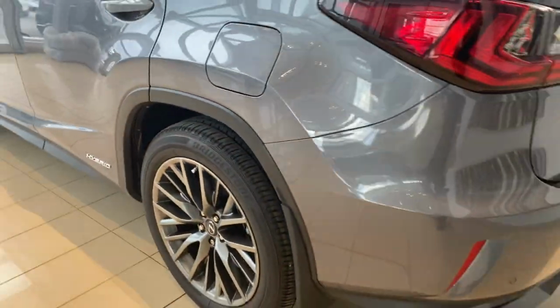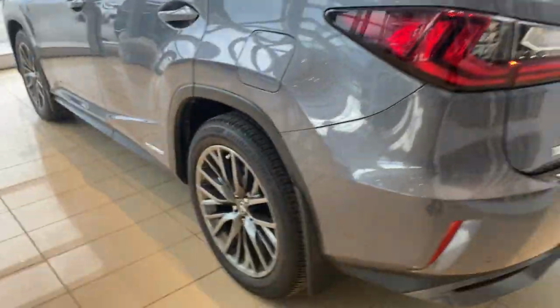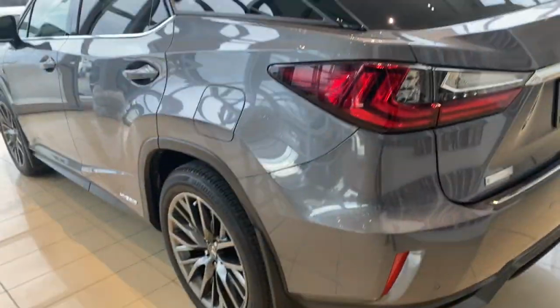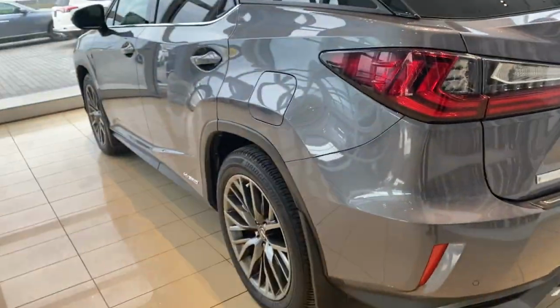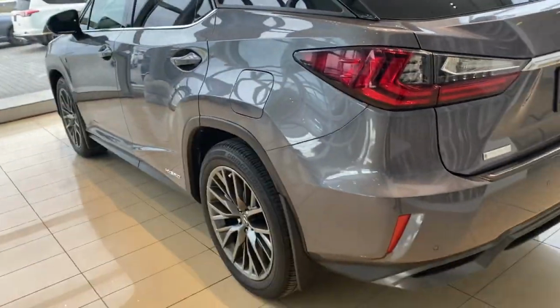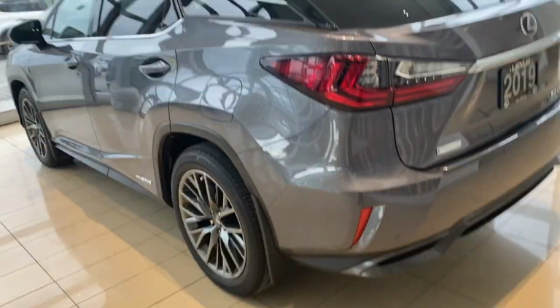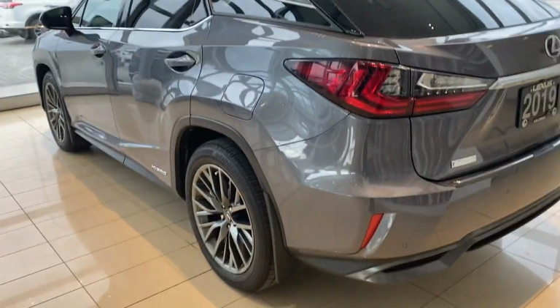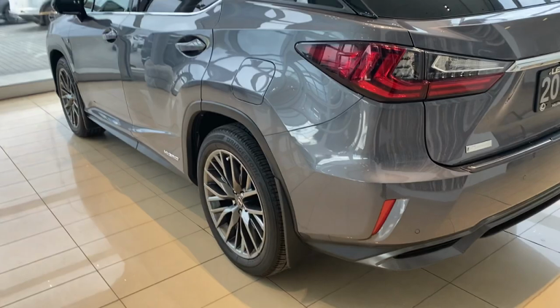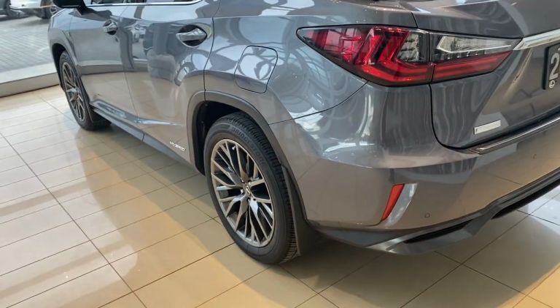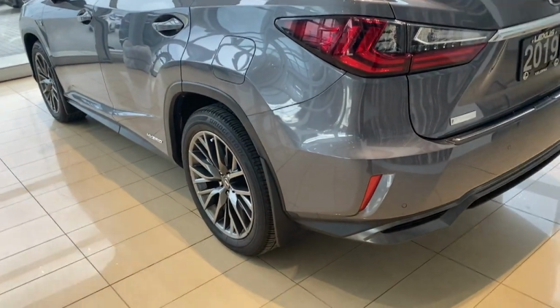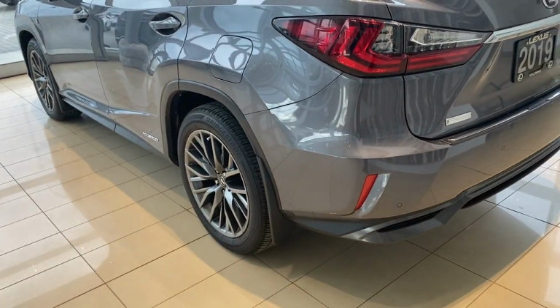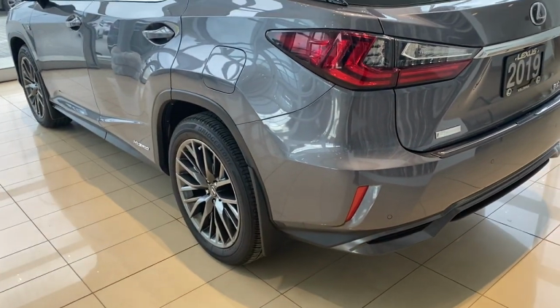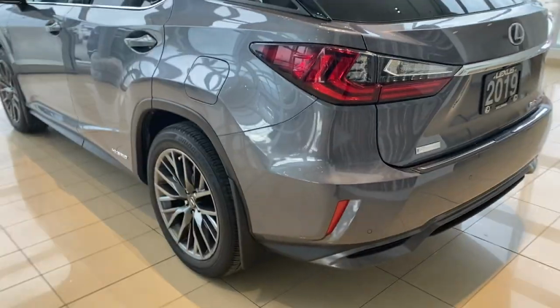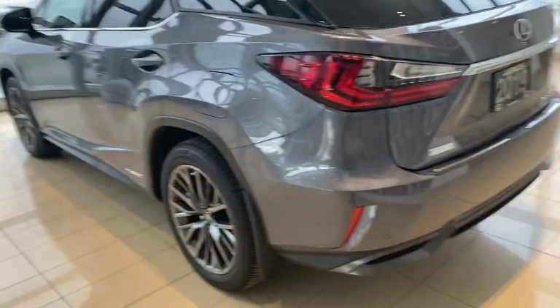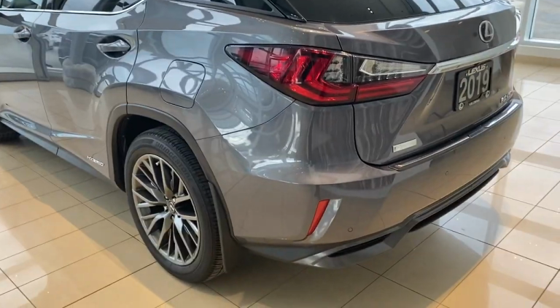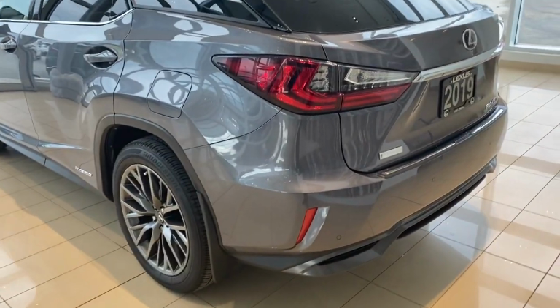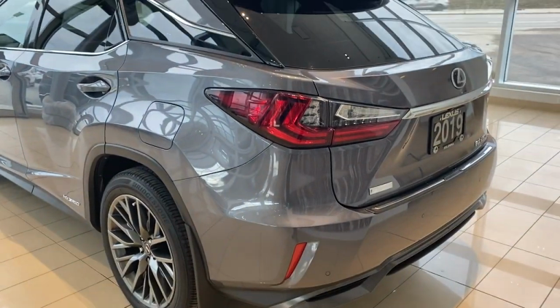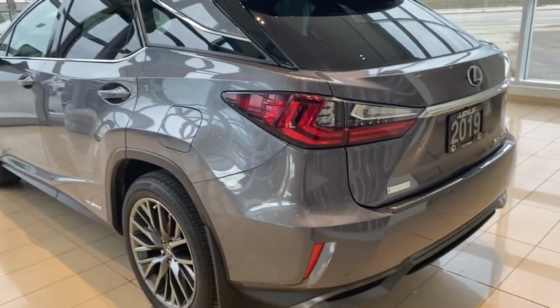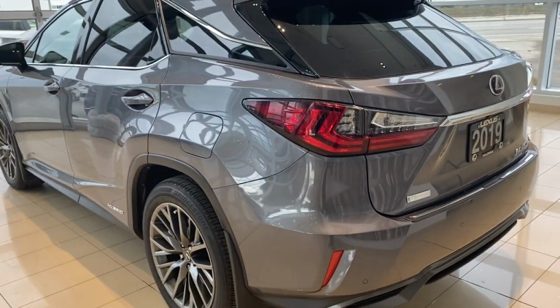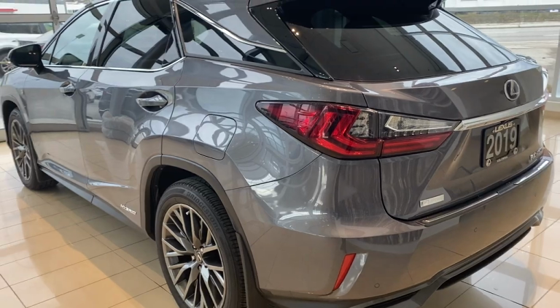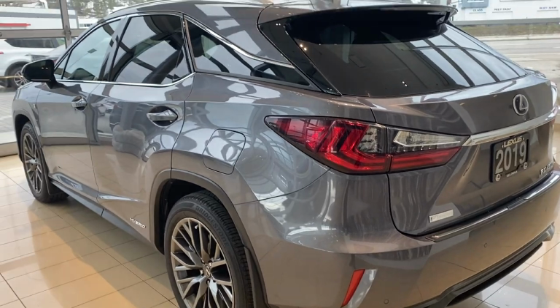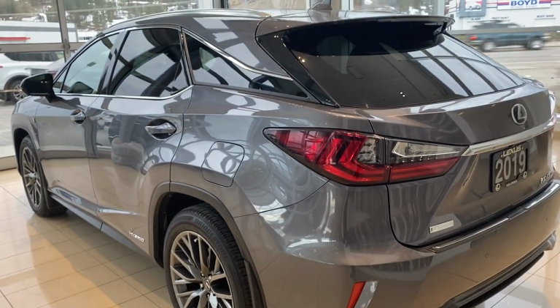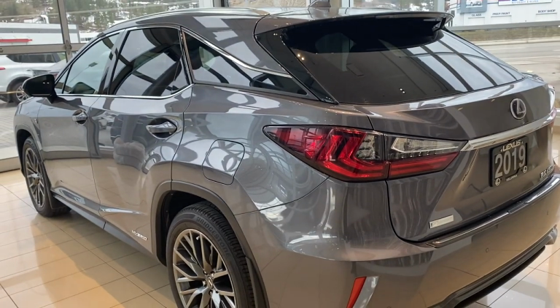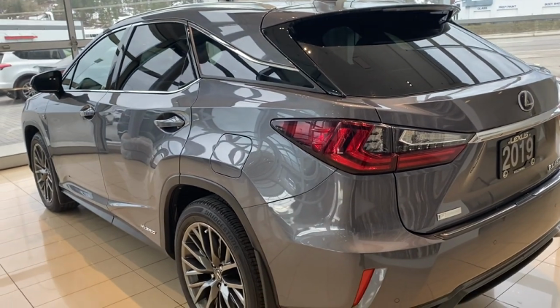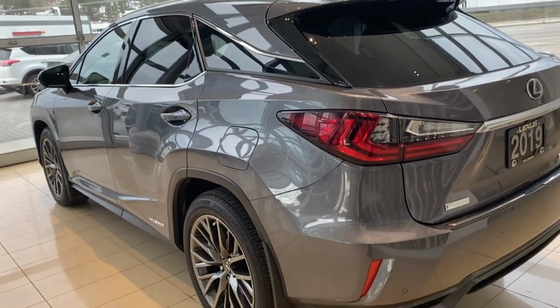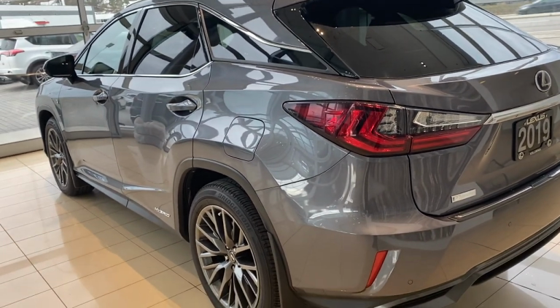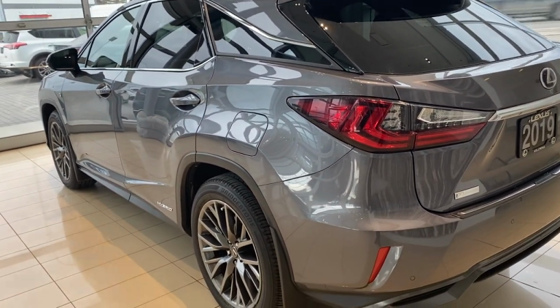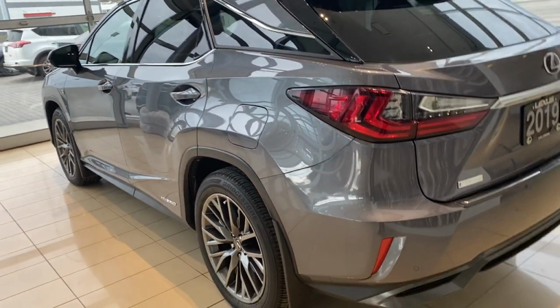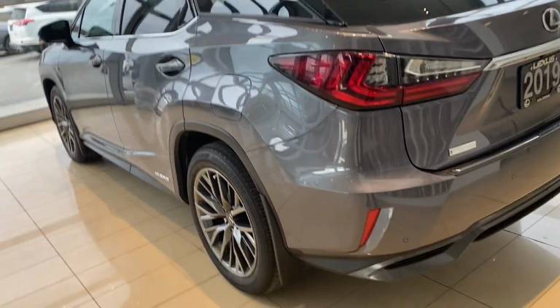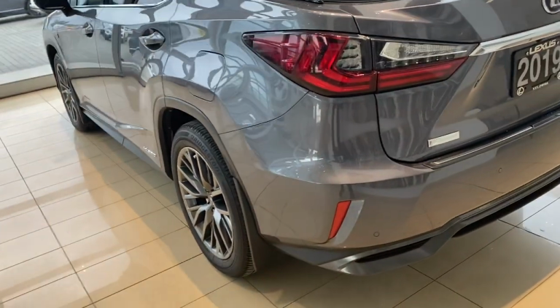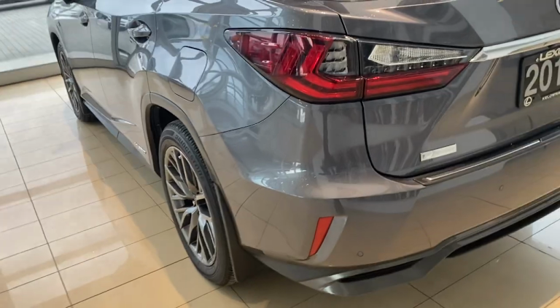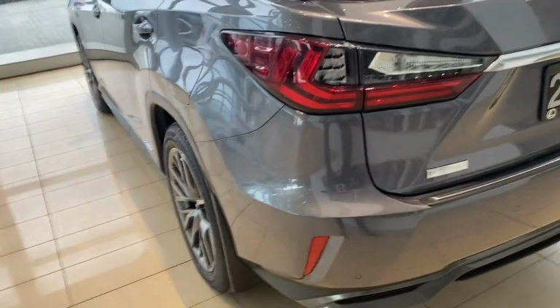There was one small claim on this car for about $1,500 on the left rear side. That's not structural — that's barely even a bumper replacement, probably just some paint. So nothing to be concerned about there.